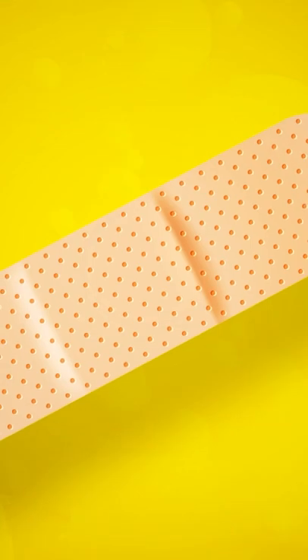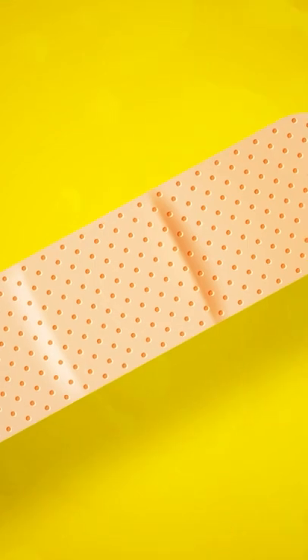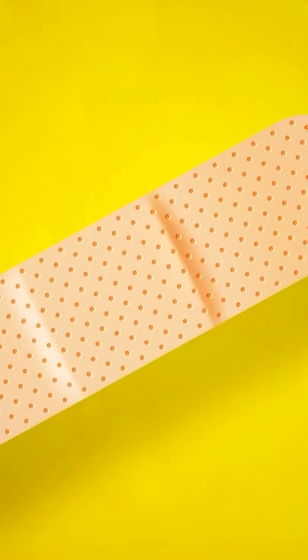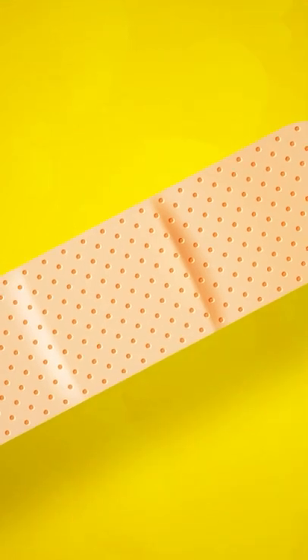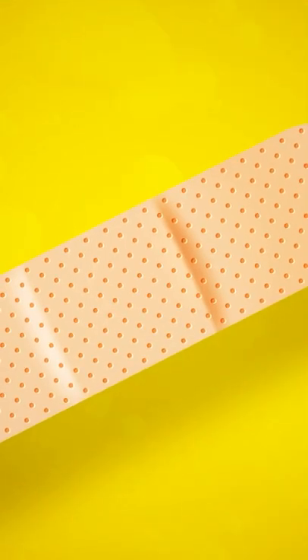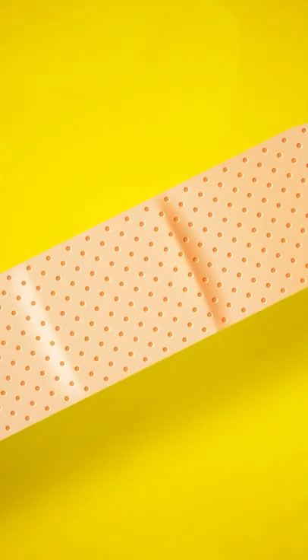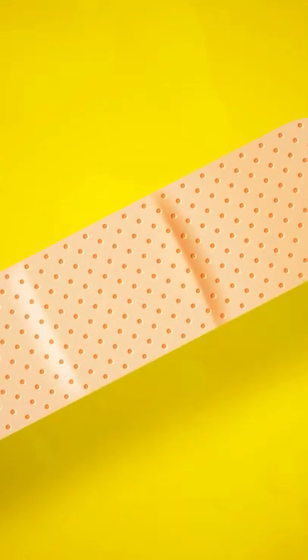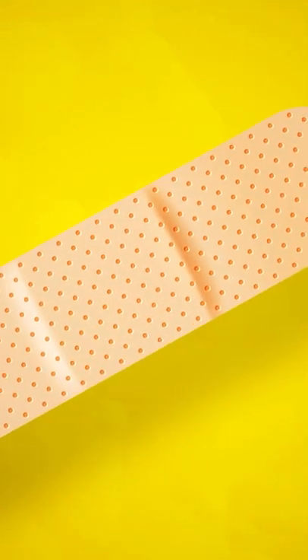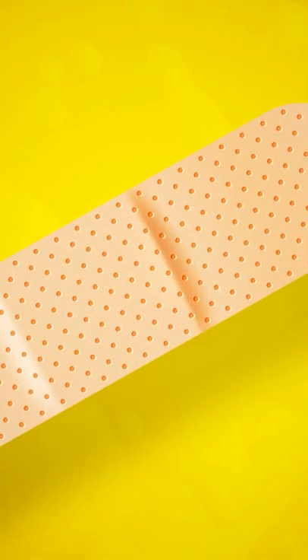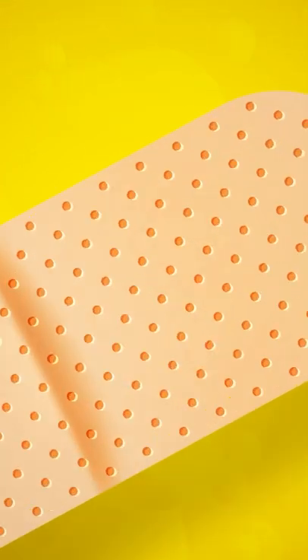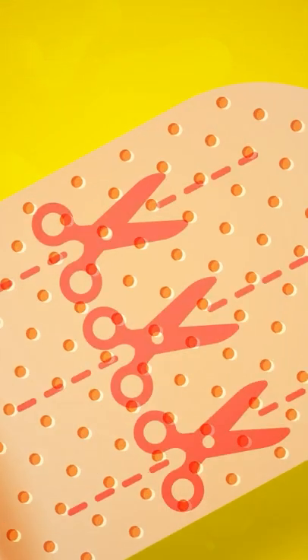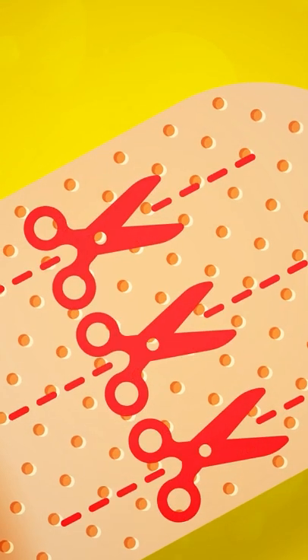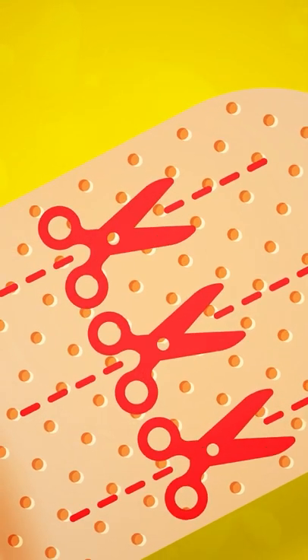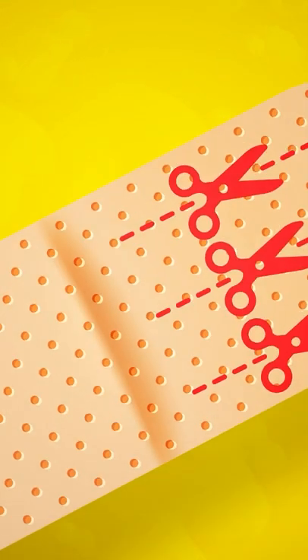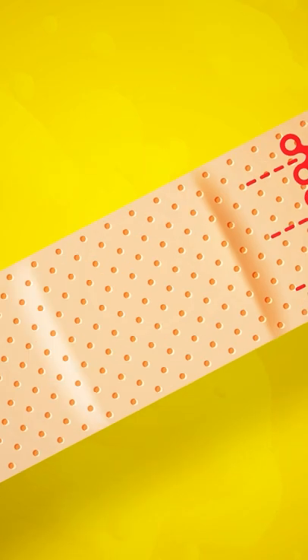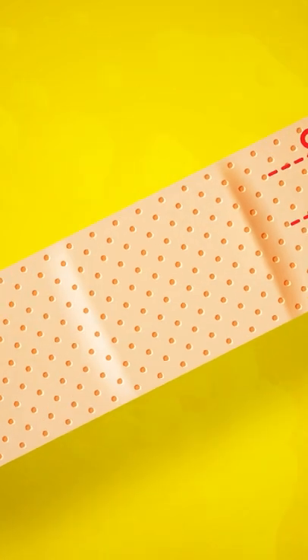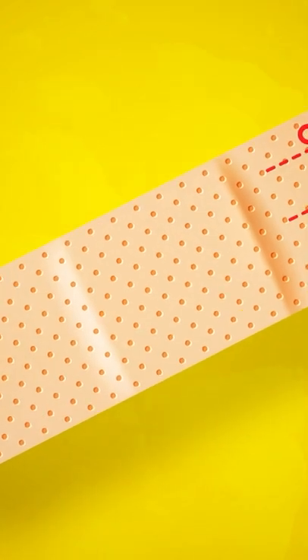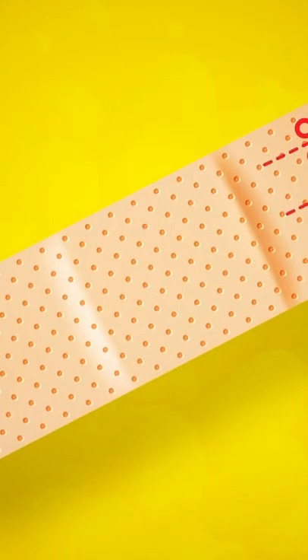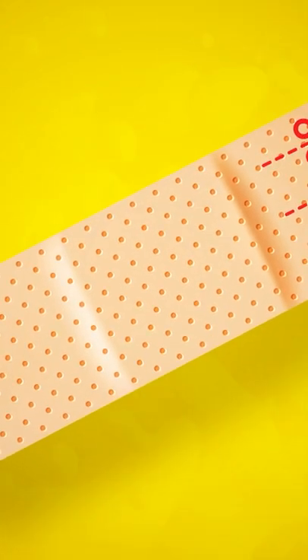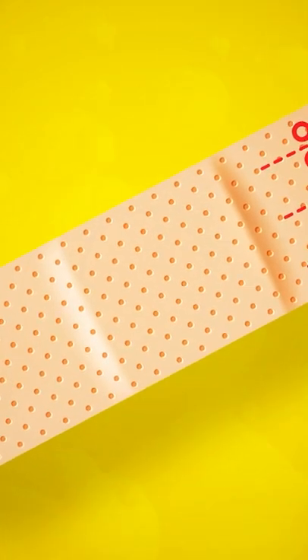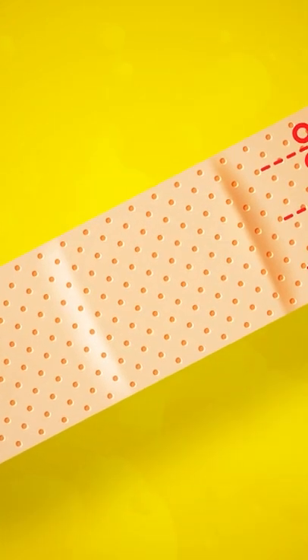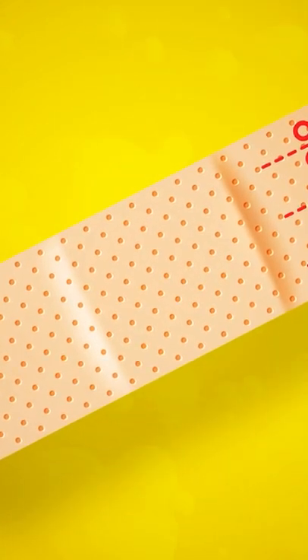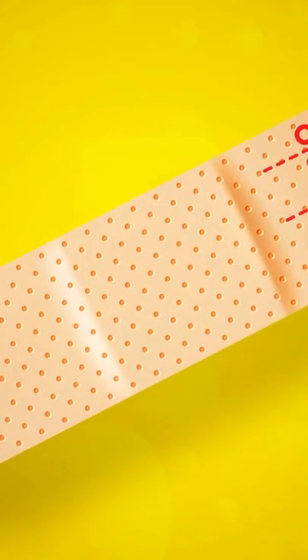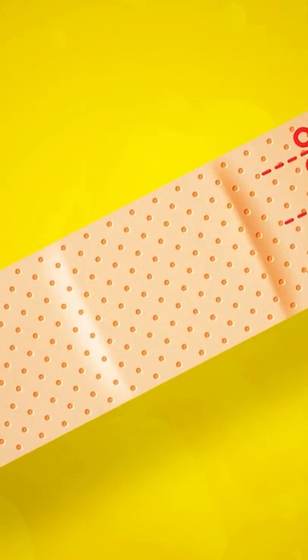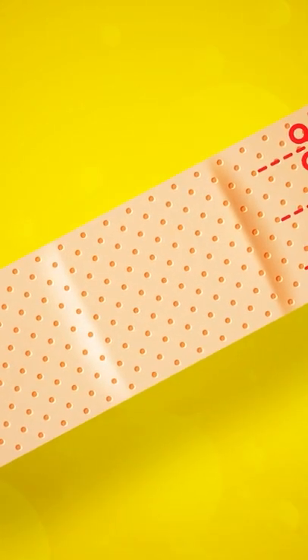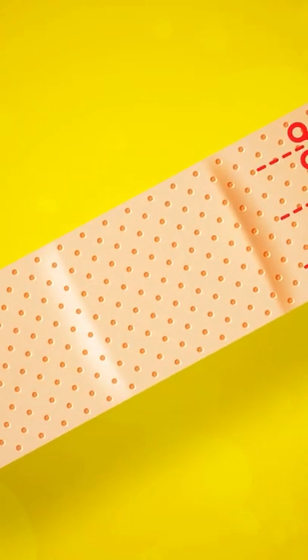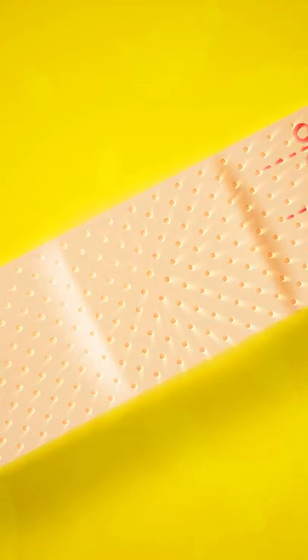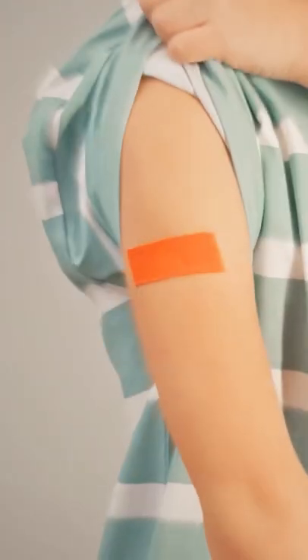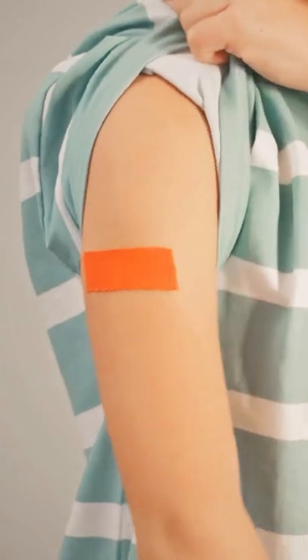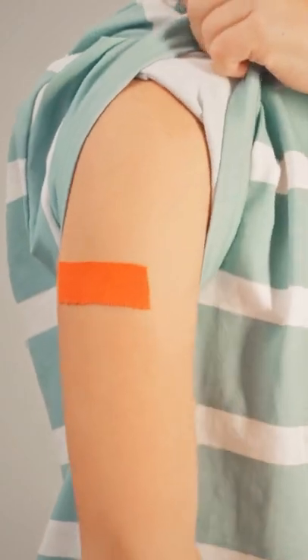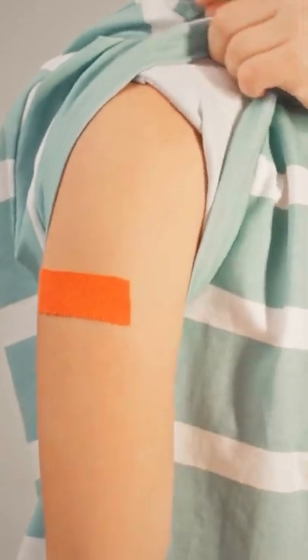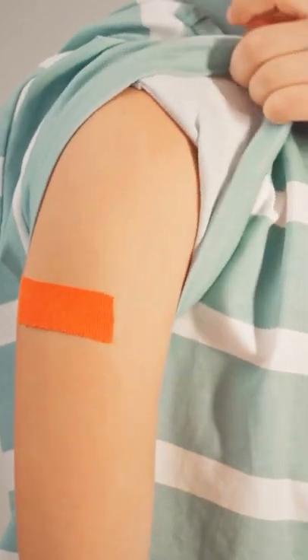To prevent band-aids from slipping off your finger, cut a line on either side. This will create four smaller sticky strips rather than one large one, and it will be much easier to secure.